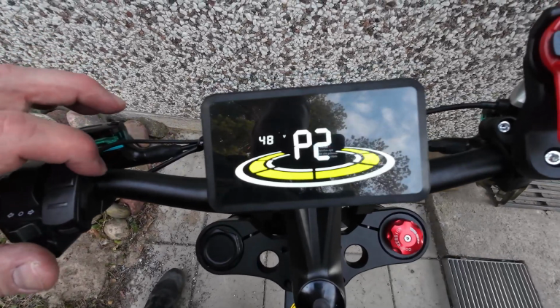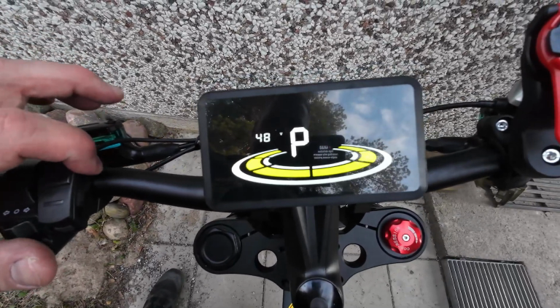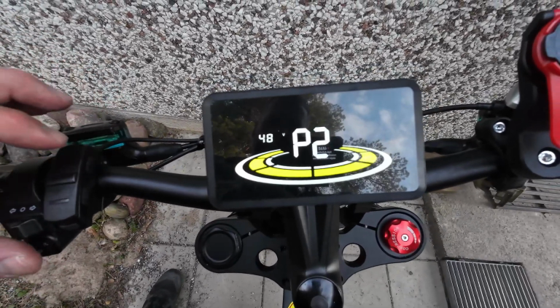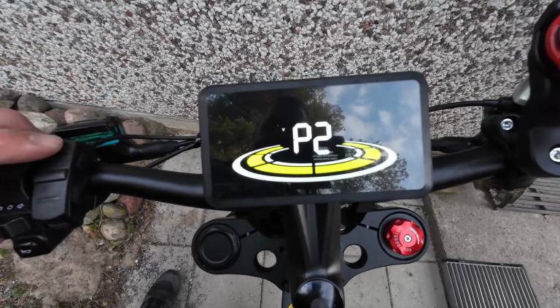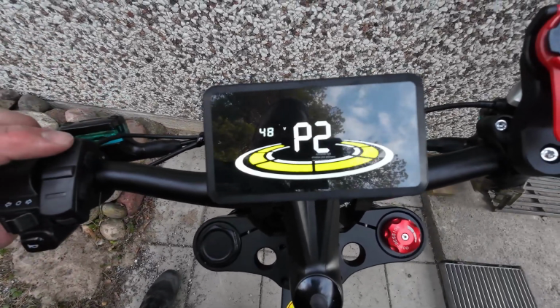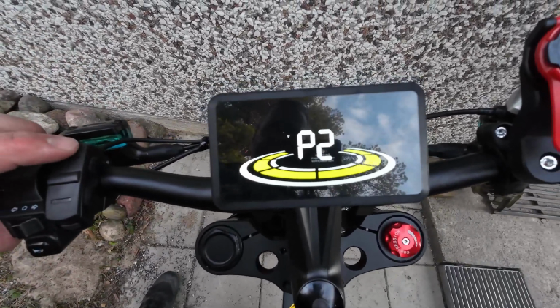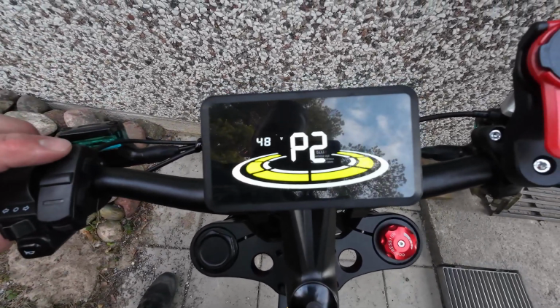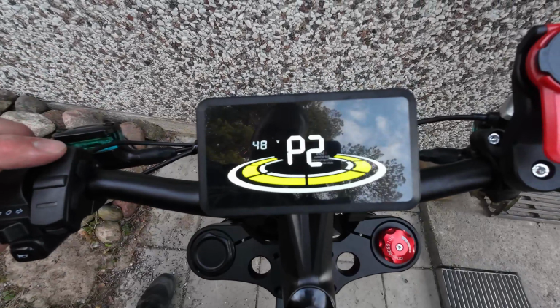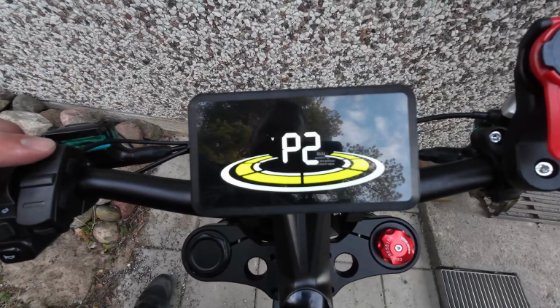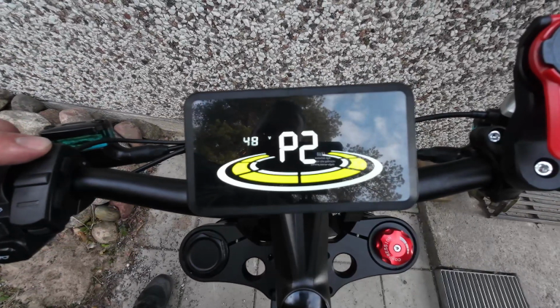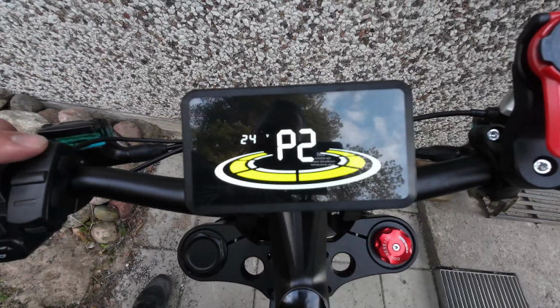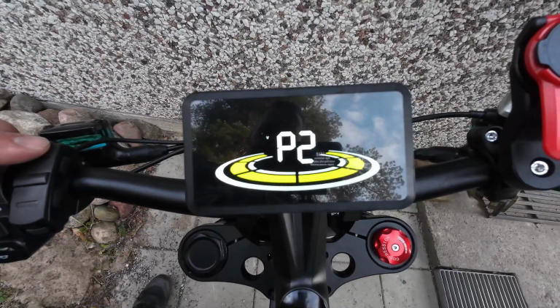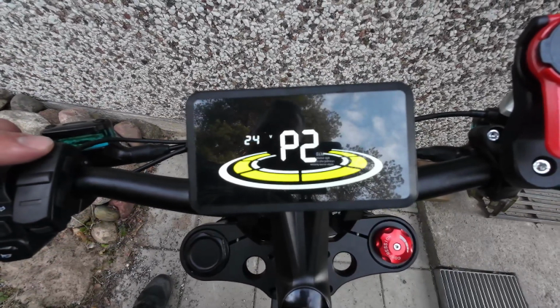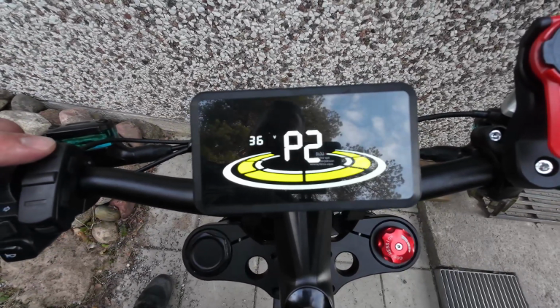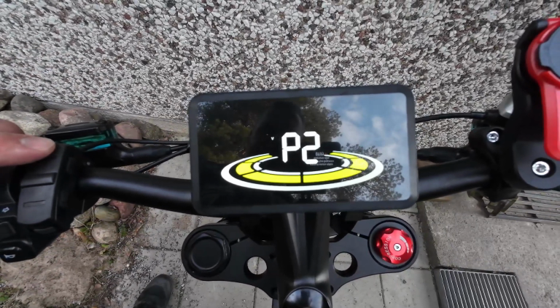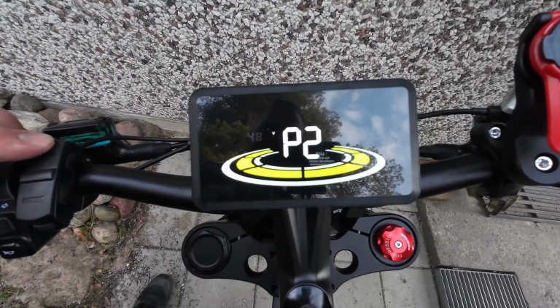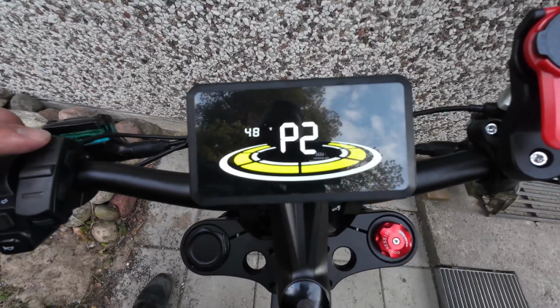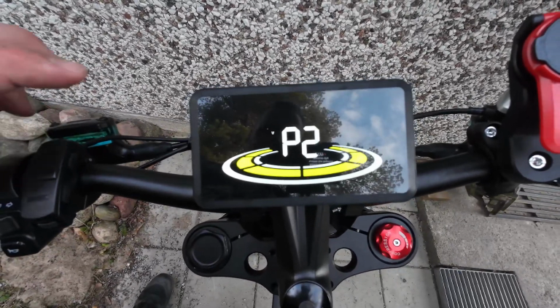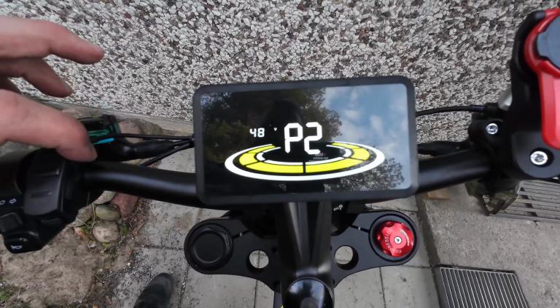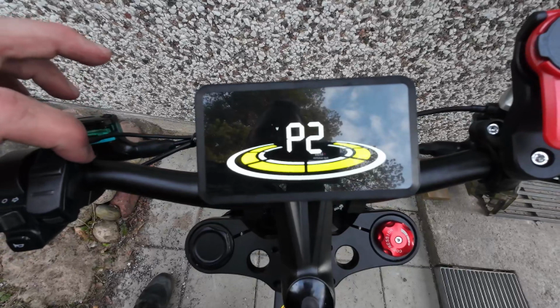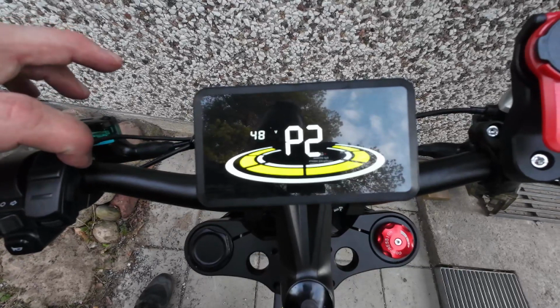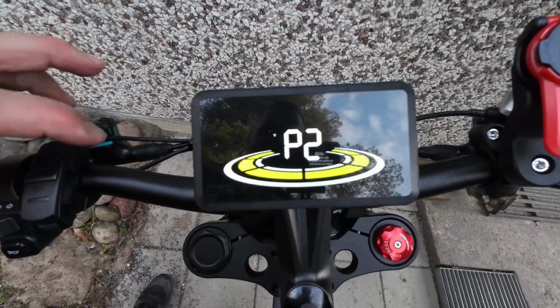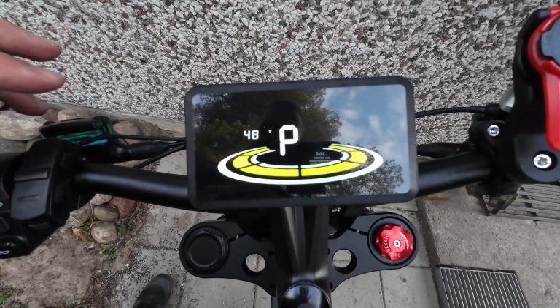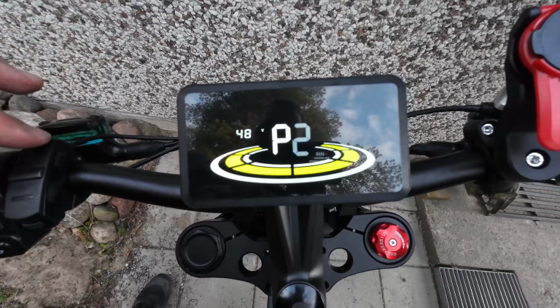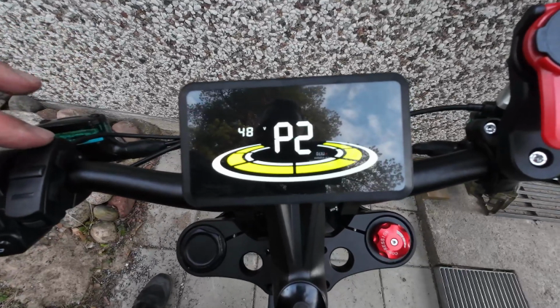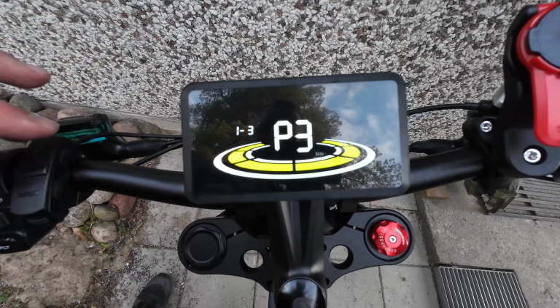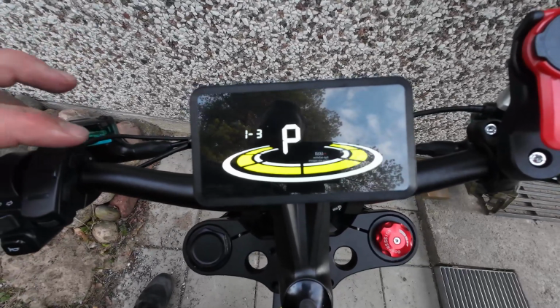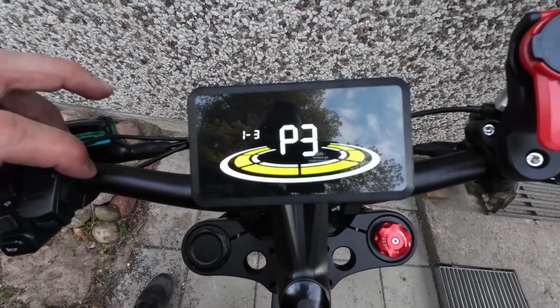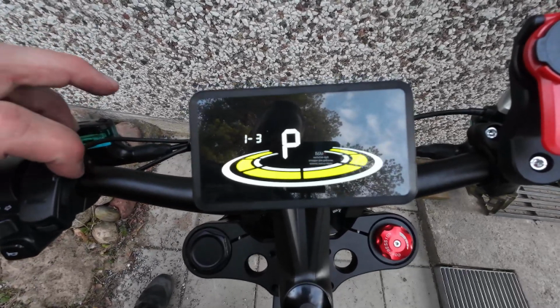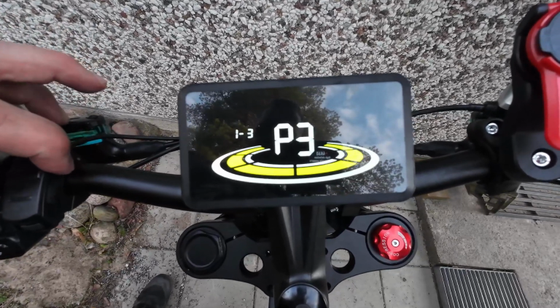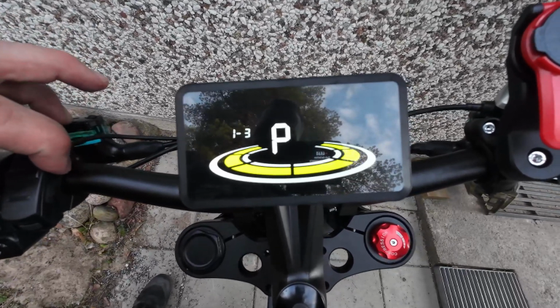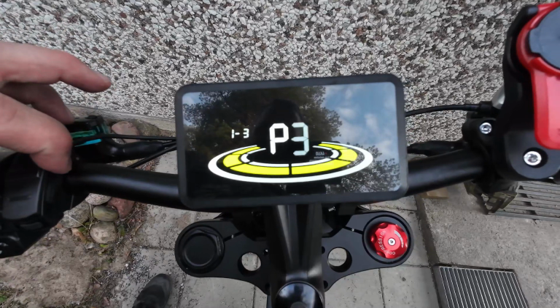P2 is the voltage. You can choose 24, 36, or 48. Choose 48 for this bike, the EKX X21. Then move on to the next one.